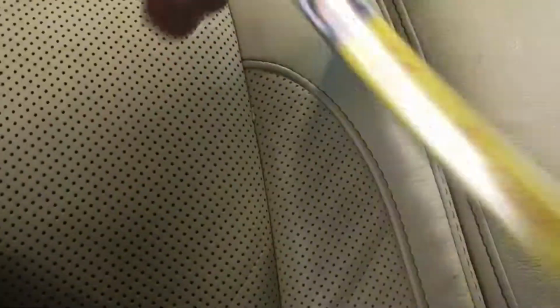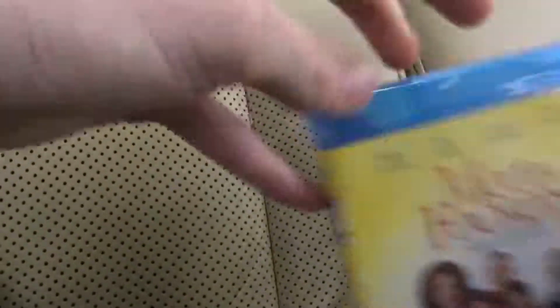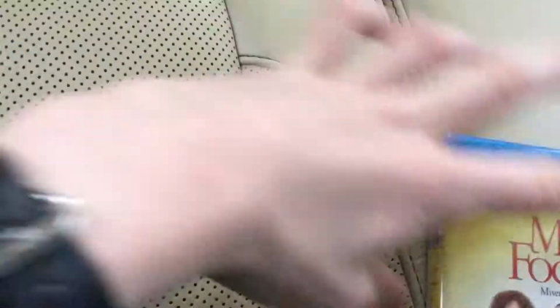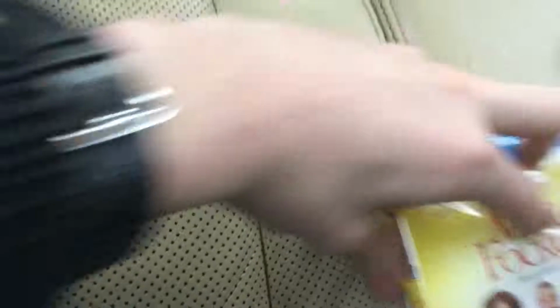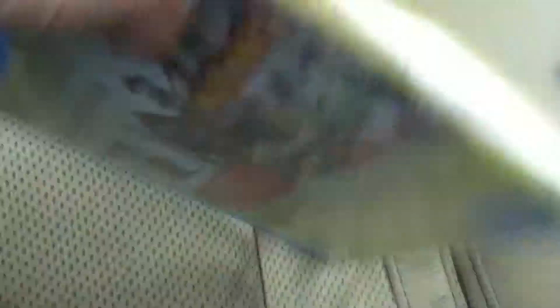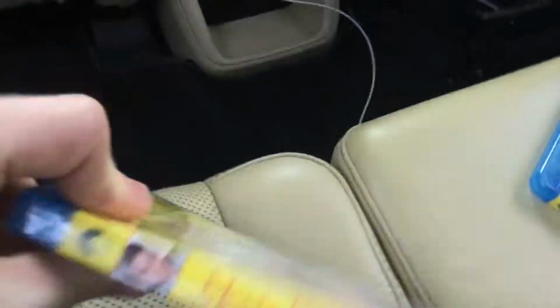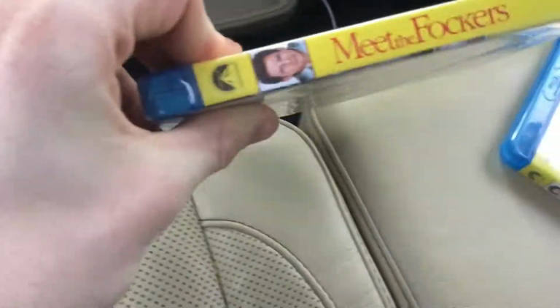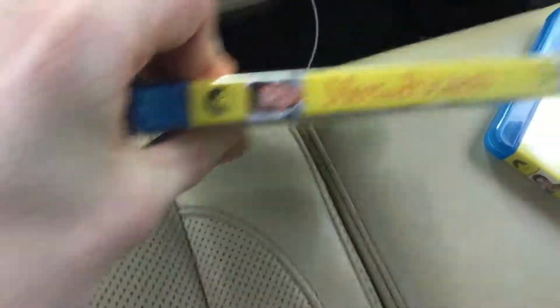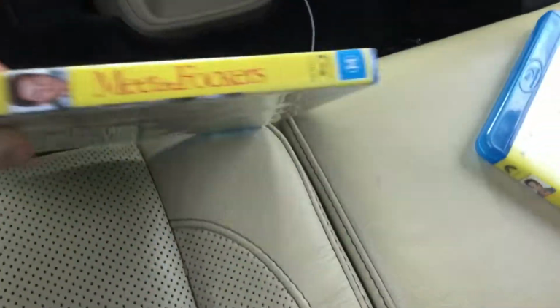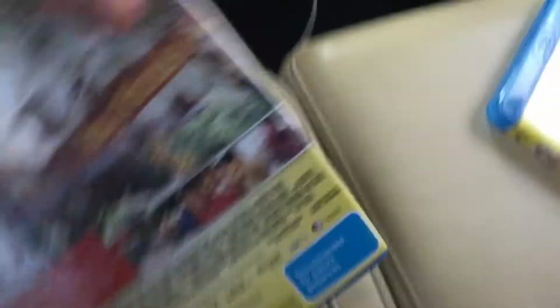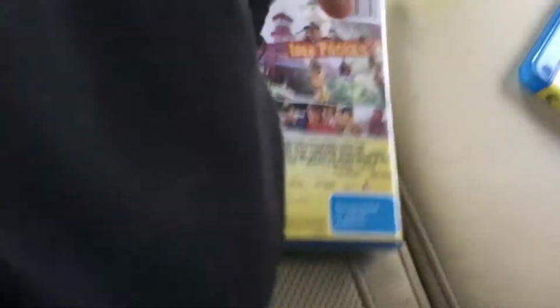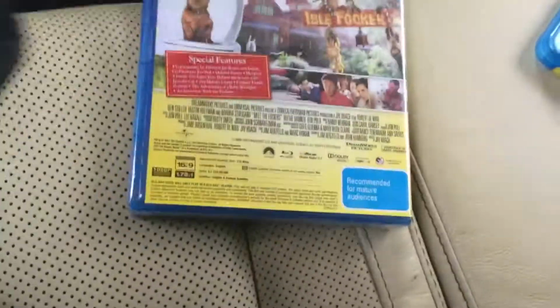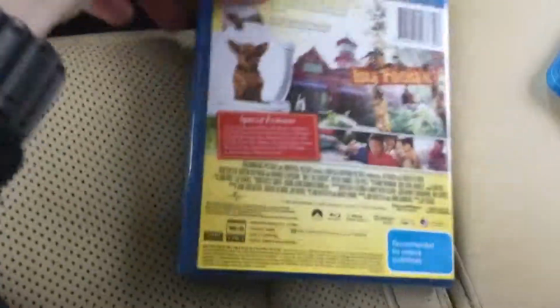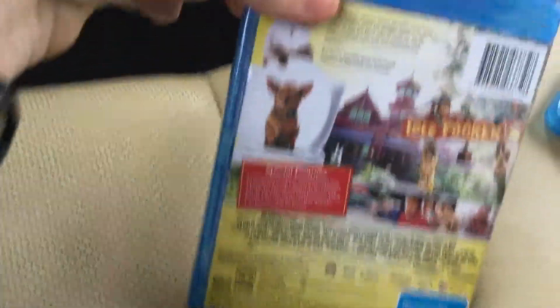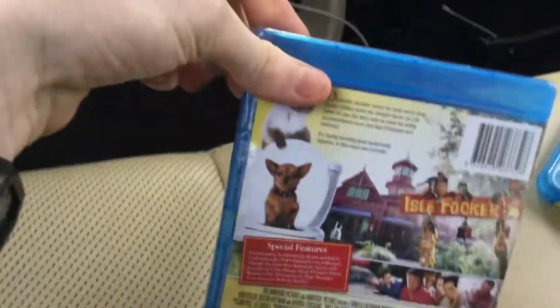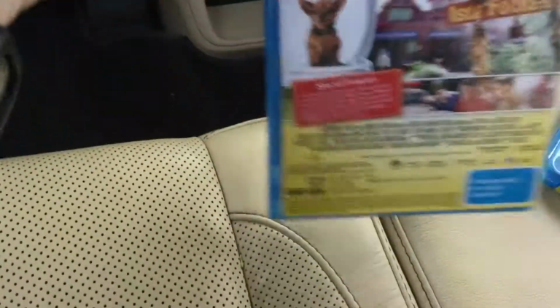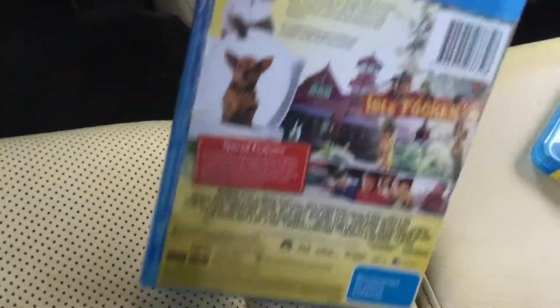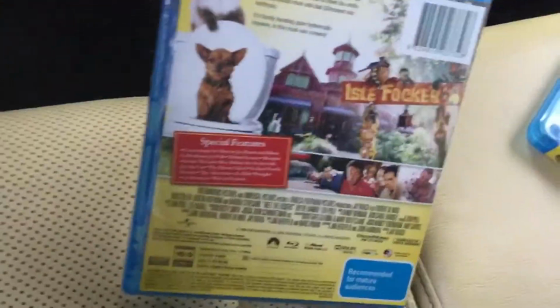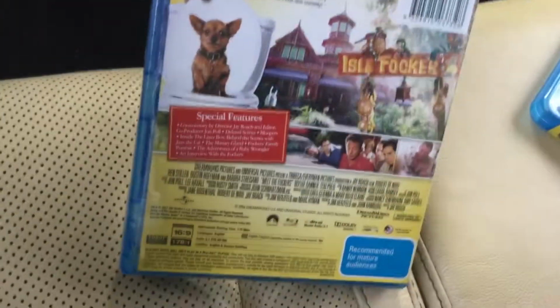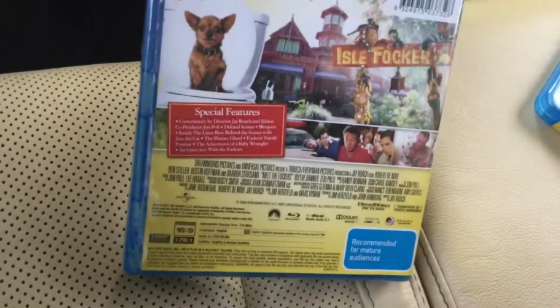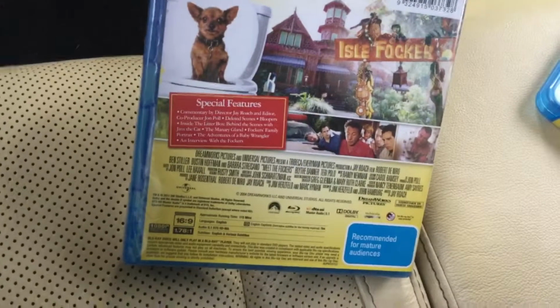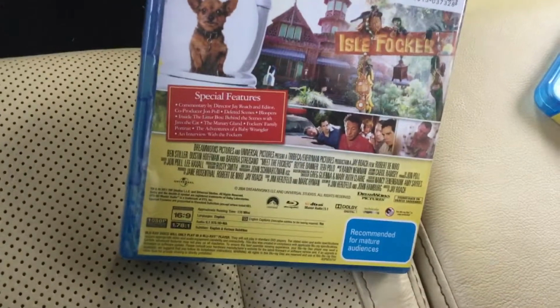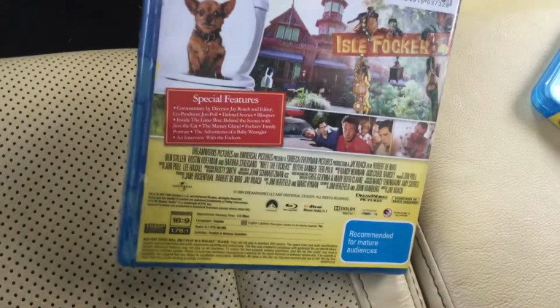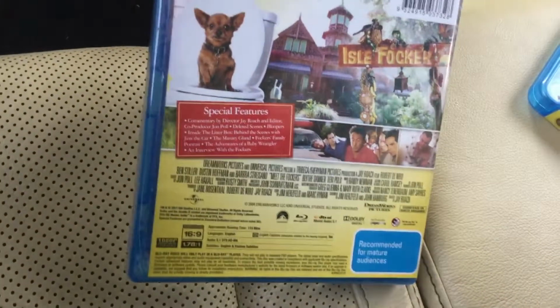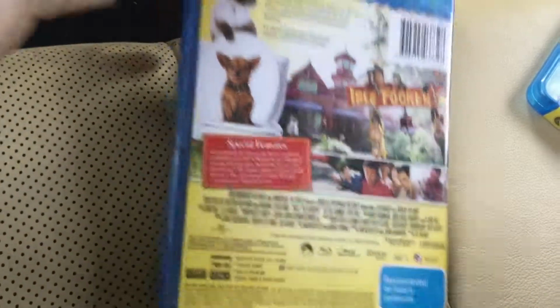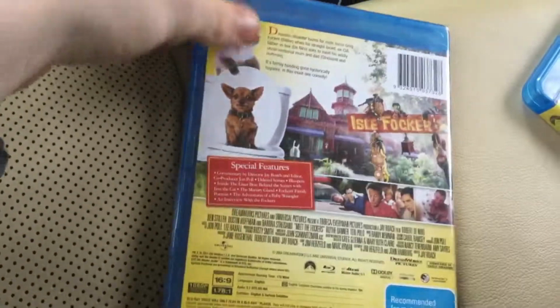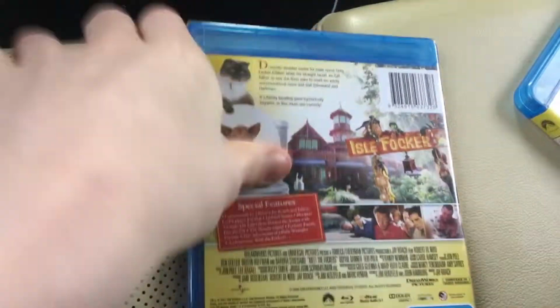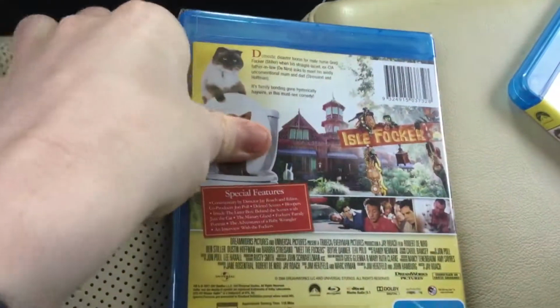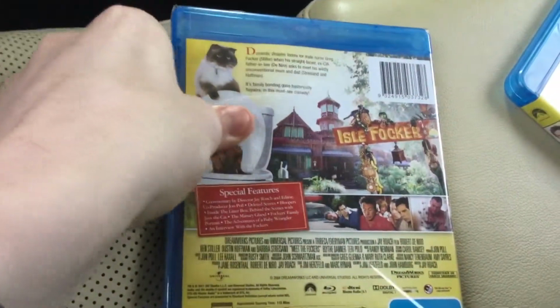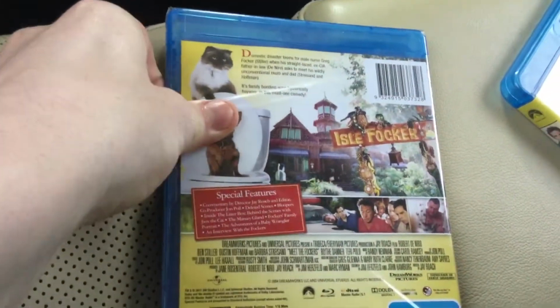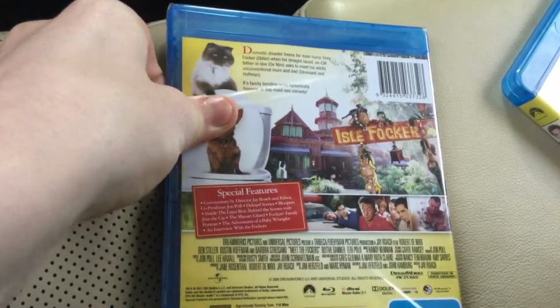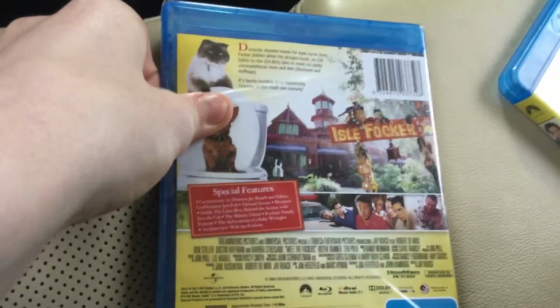So, front, spine, power mount release, and the back. DreamWorks Pictures movie covered by Universal Pictures.